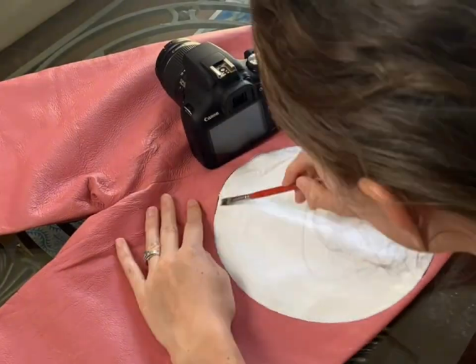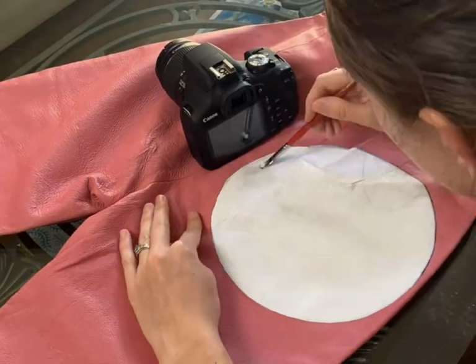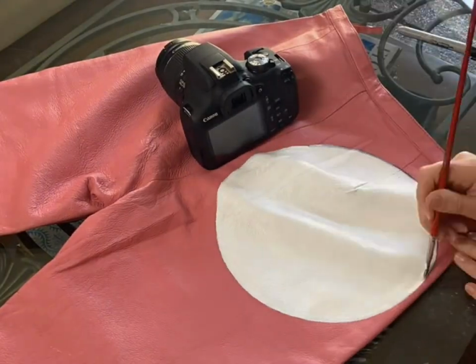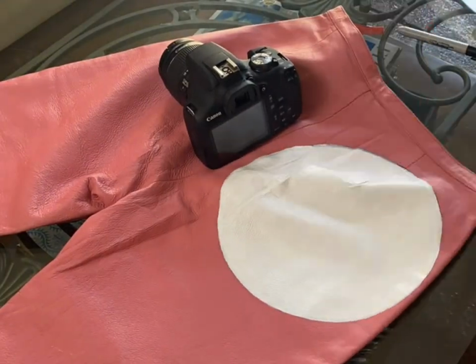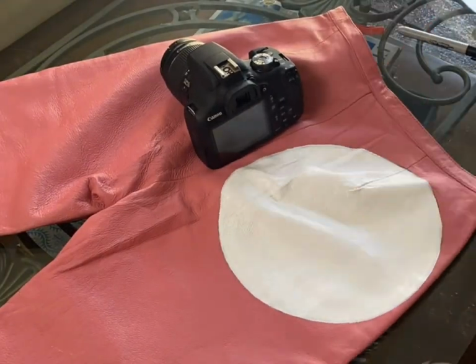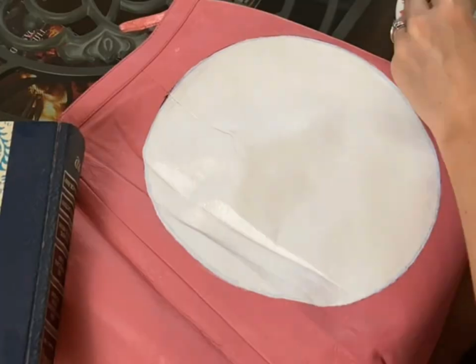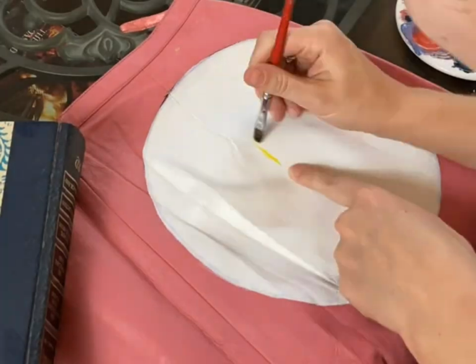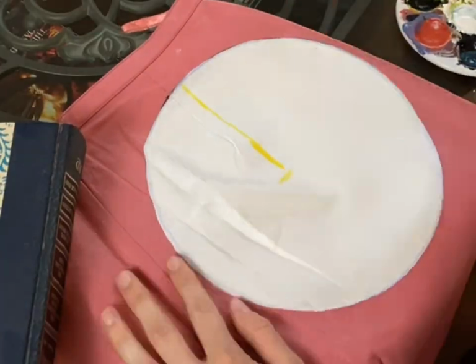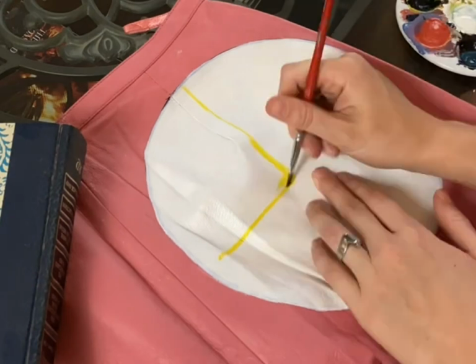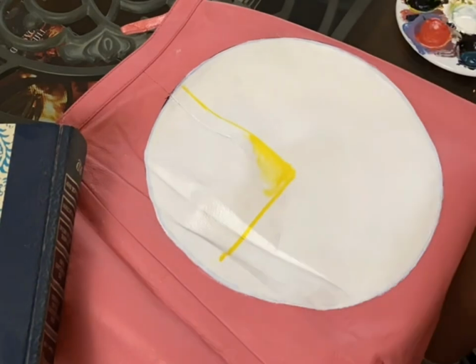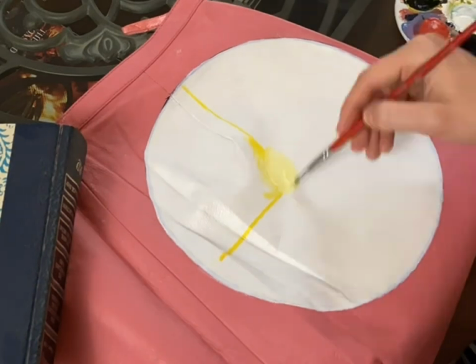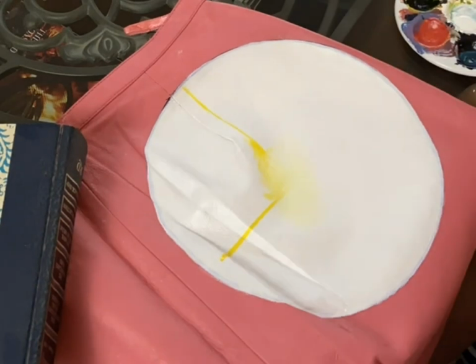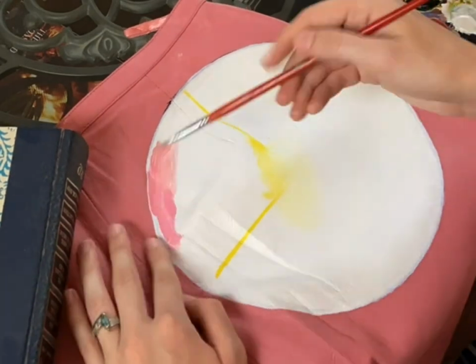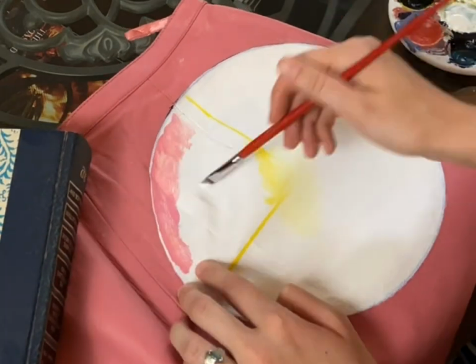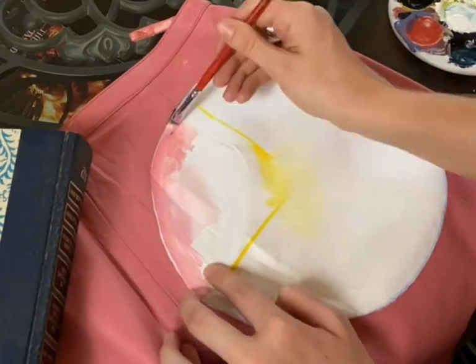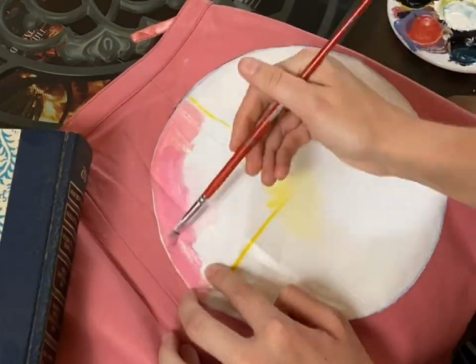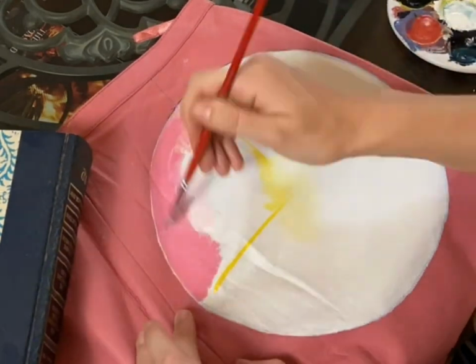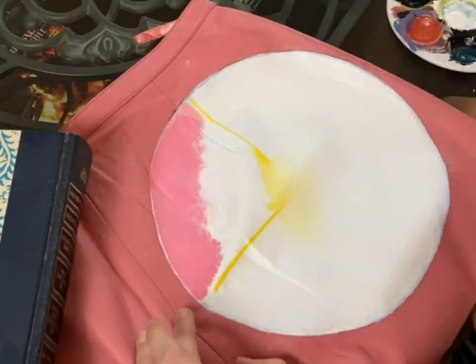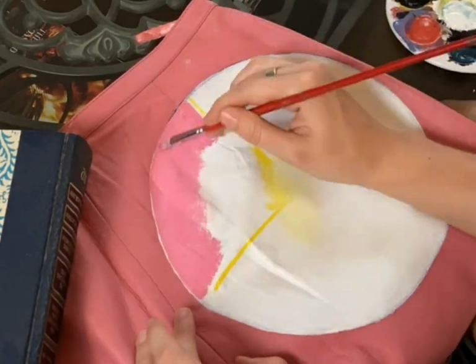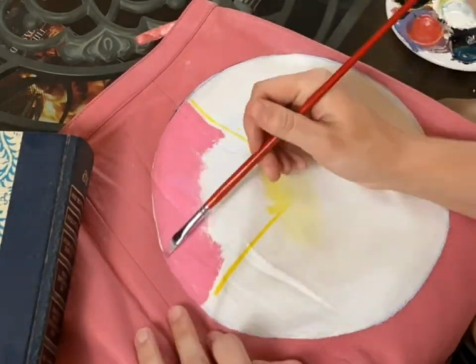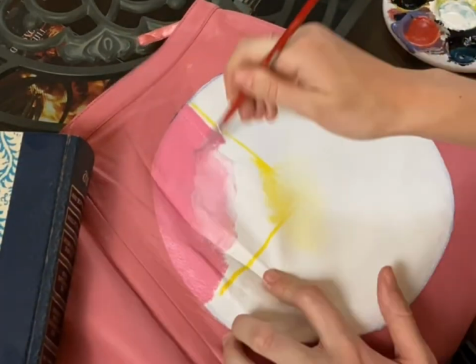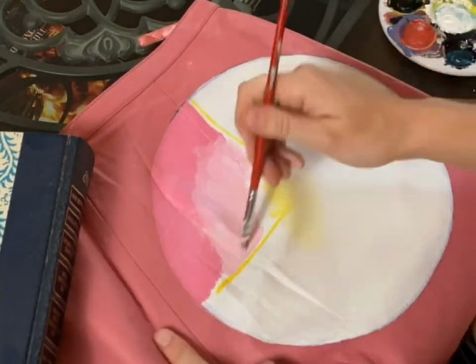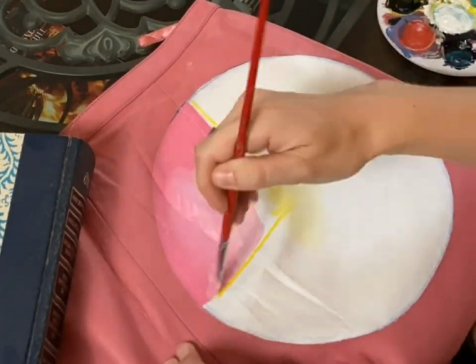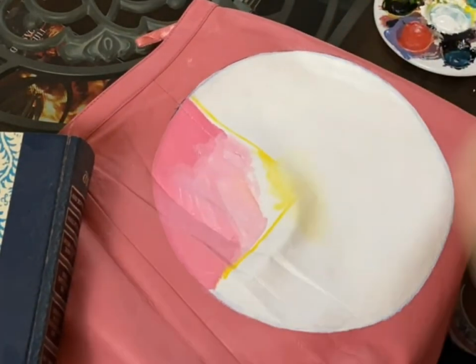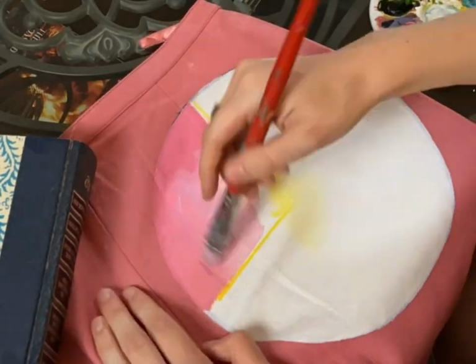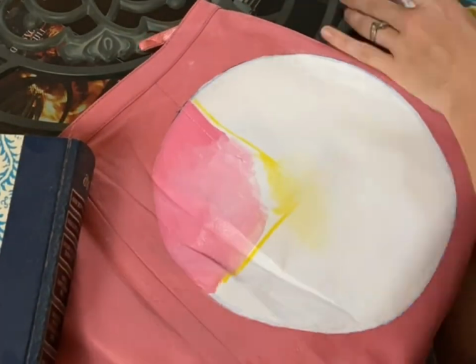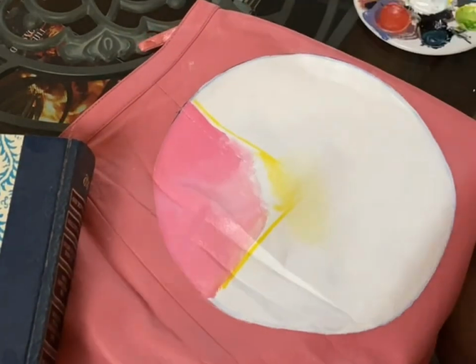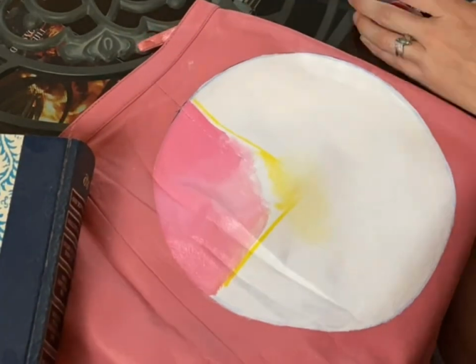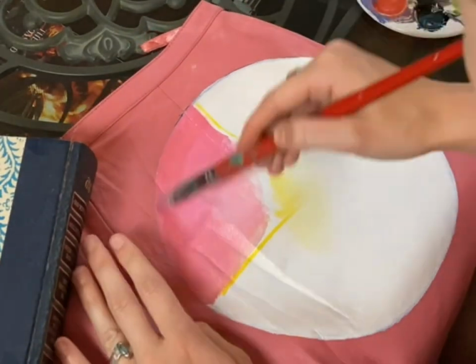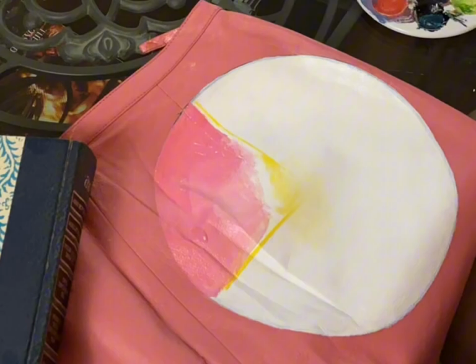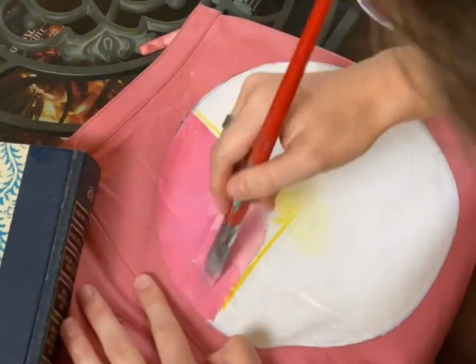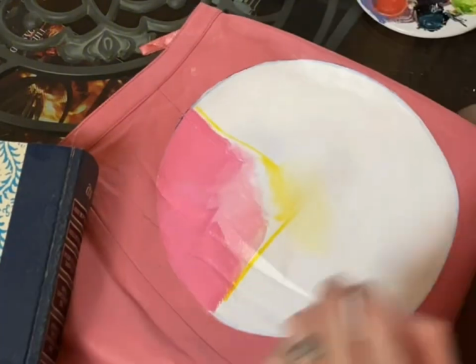Make sure when you're painting that you're building up evenly. That will help the end product look really nice and blend it into the leather to make it look like it's printed on.